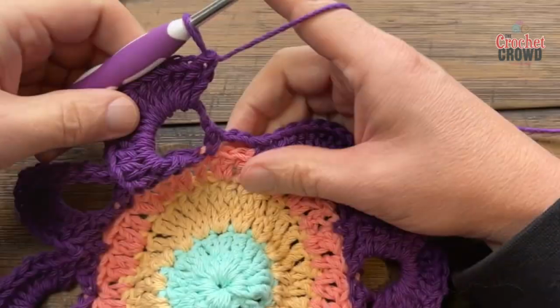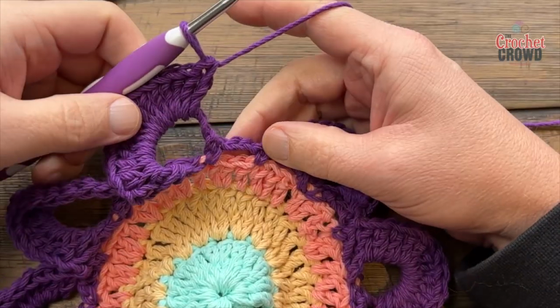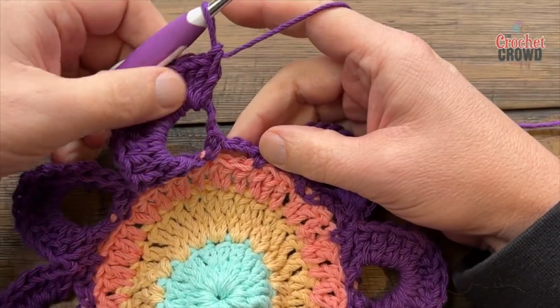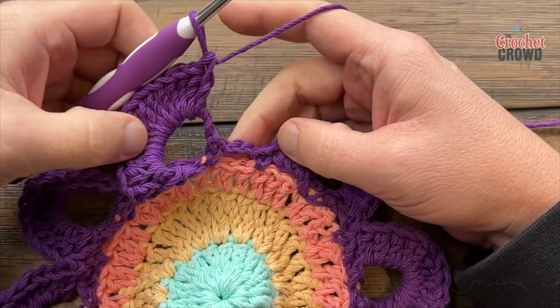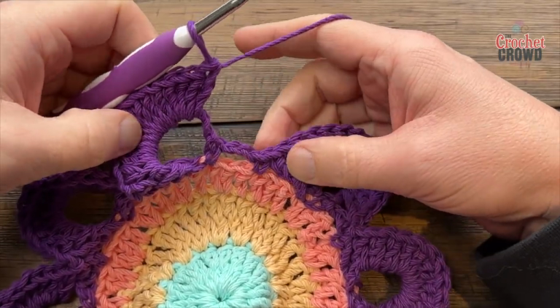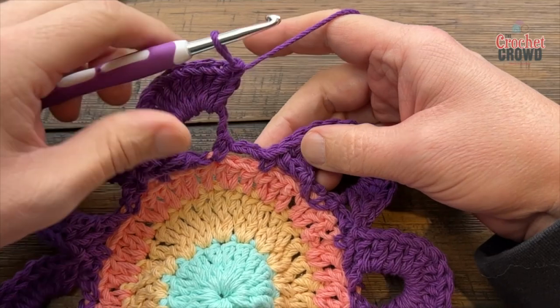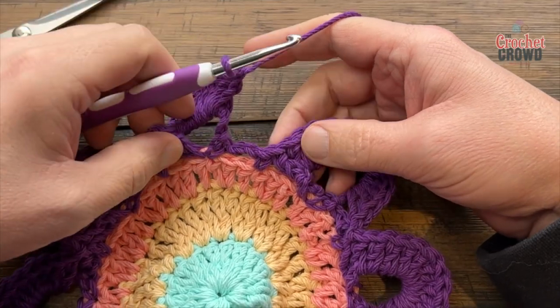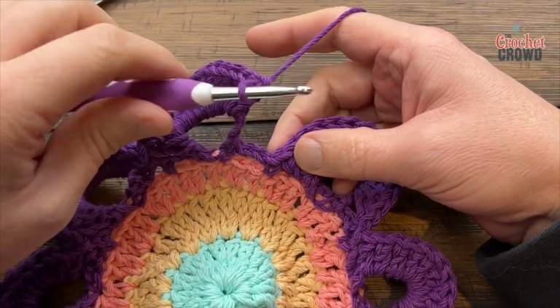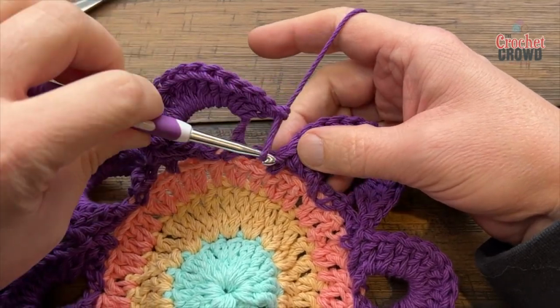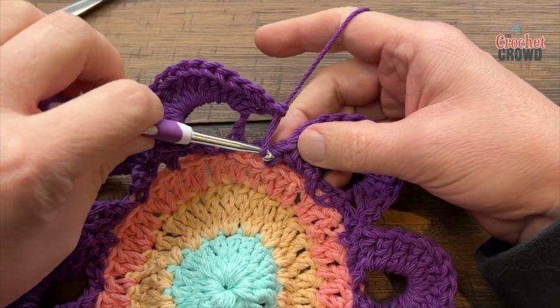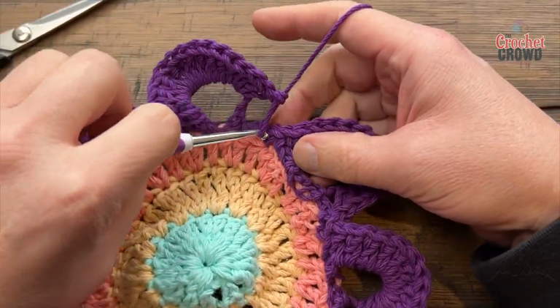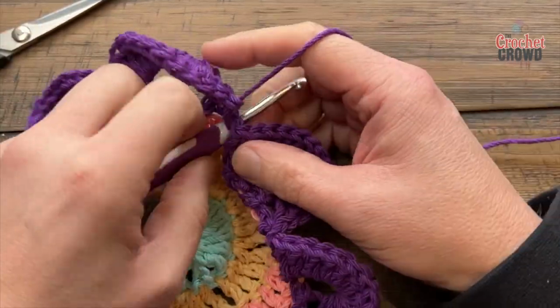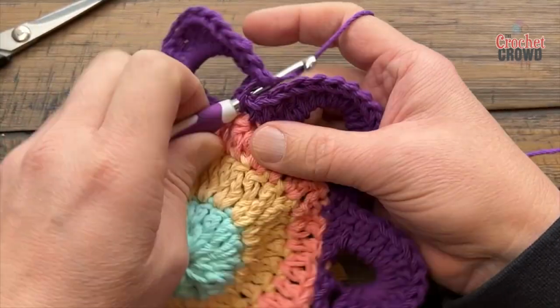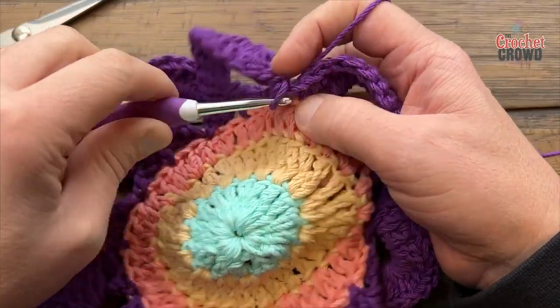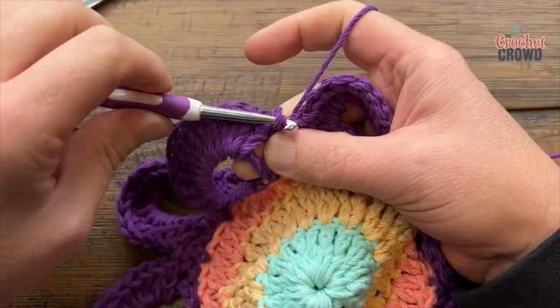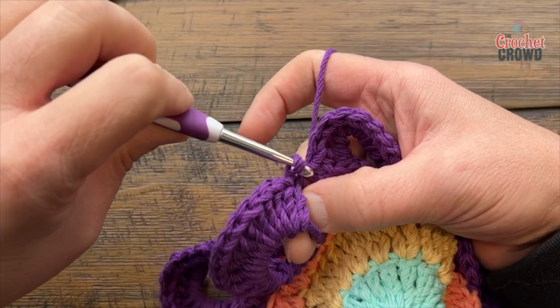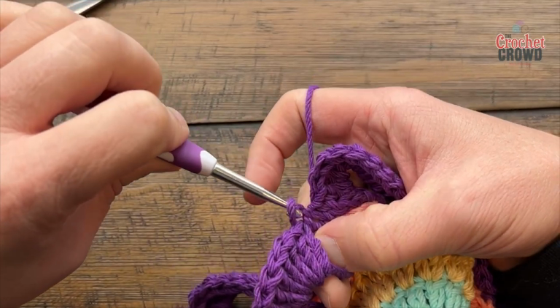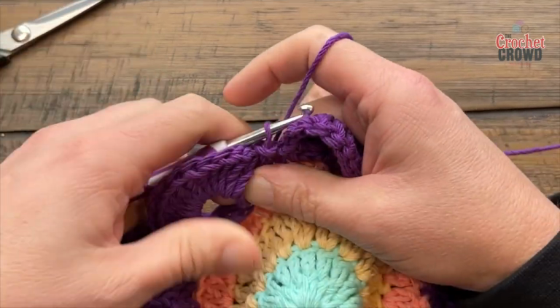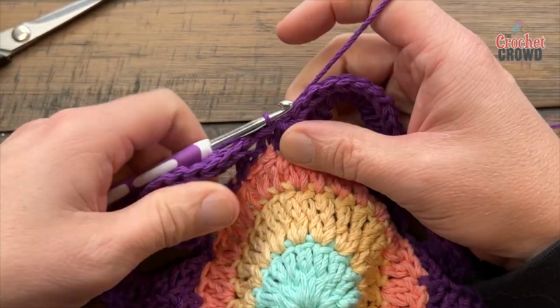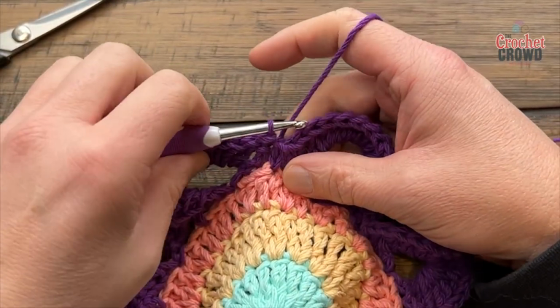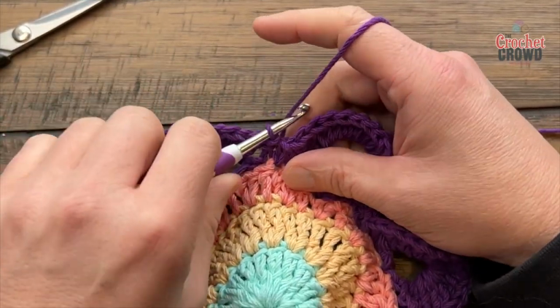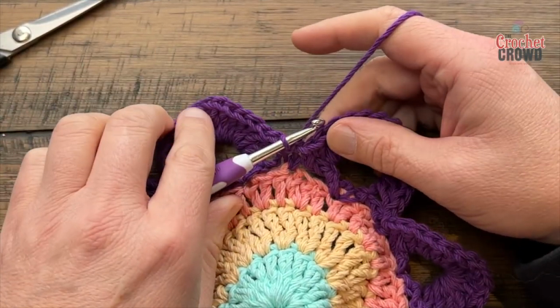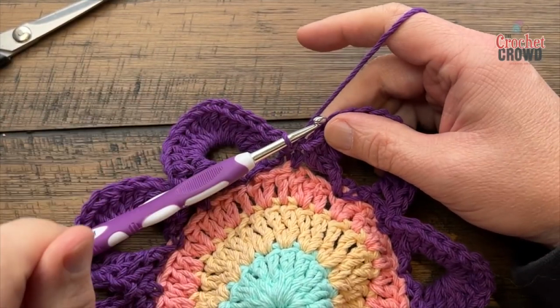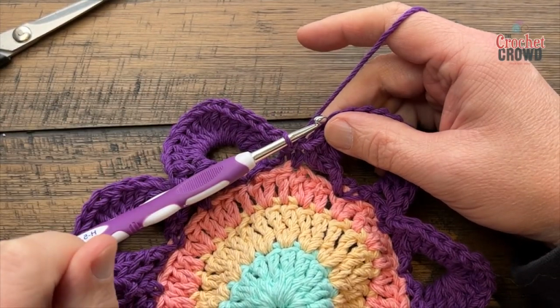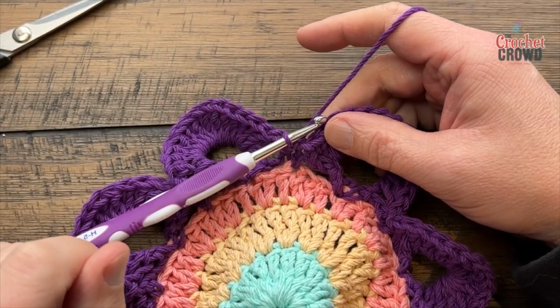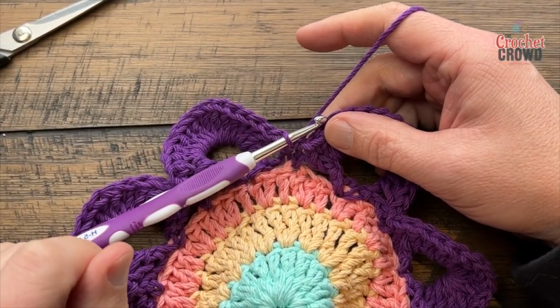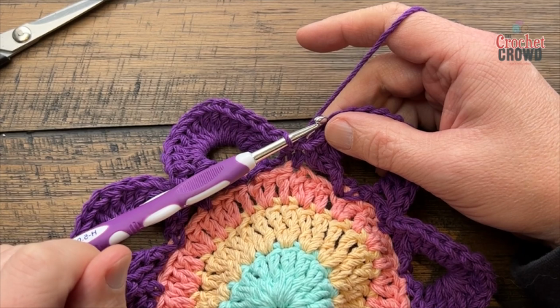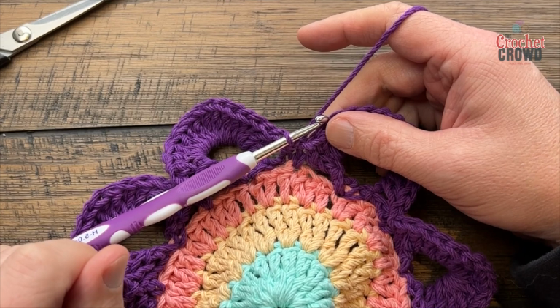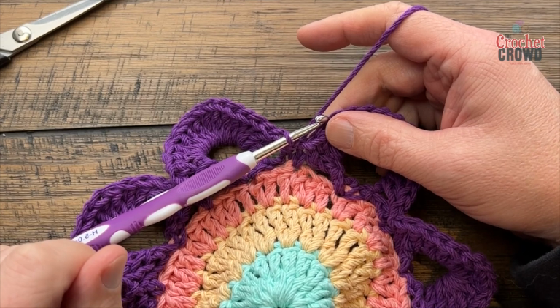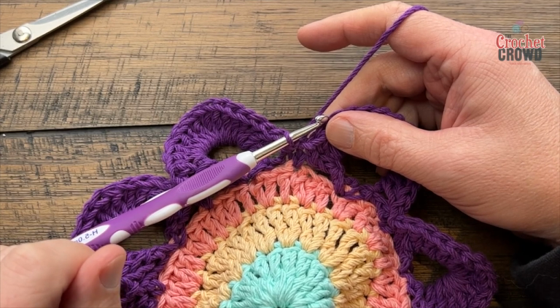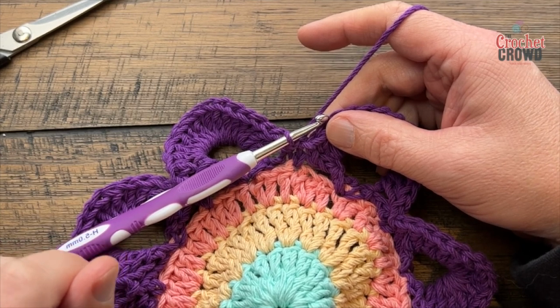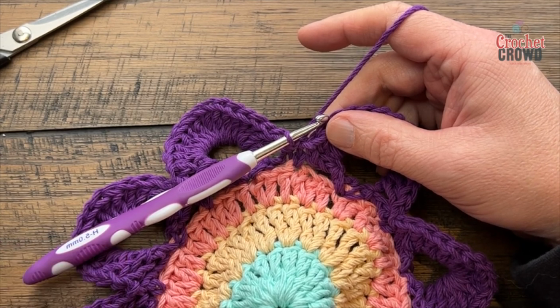Coming back around, I have fifteen in here and I want to slip stitch to the single crochet that's between. Keep things nice and tight. We're now gonna start round number six, which will be a lot easier than you may imagine.